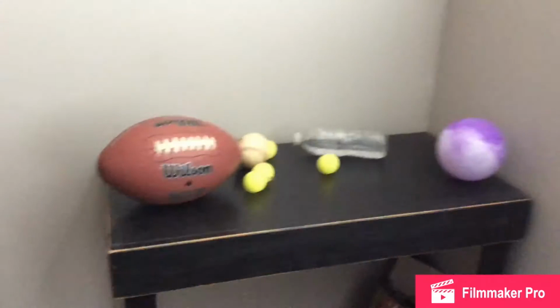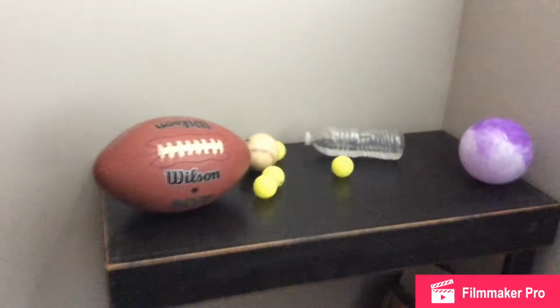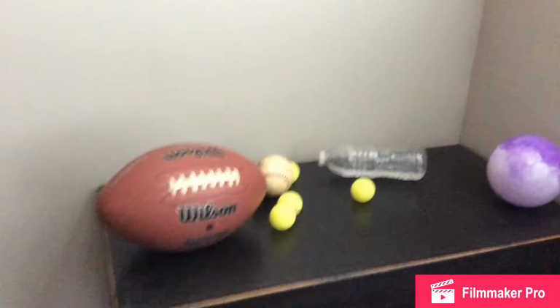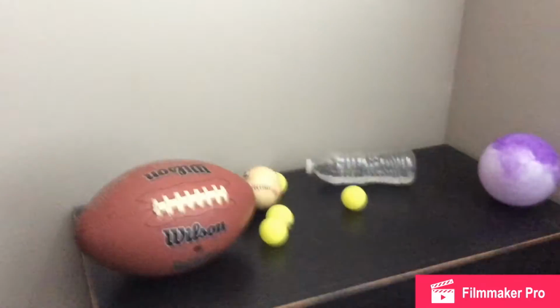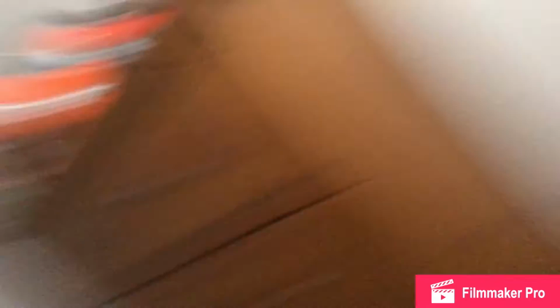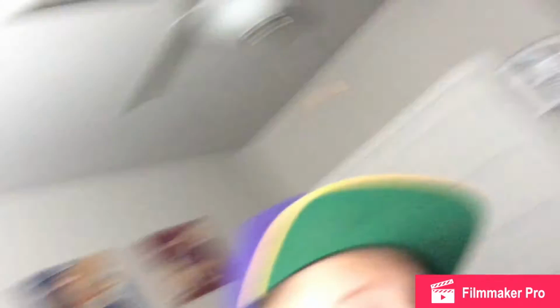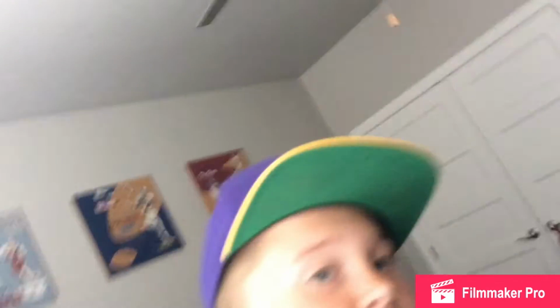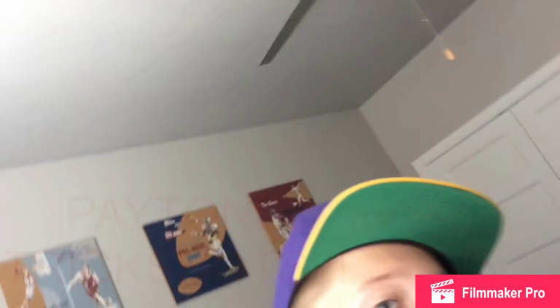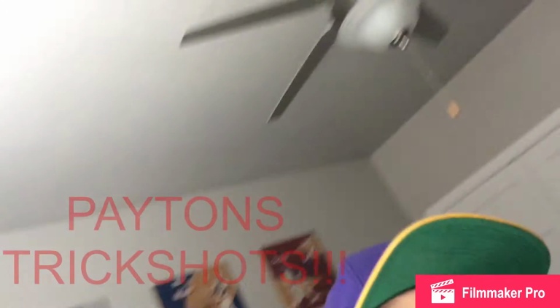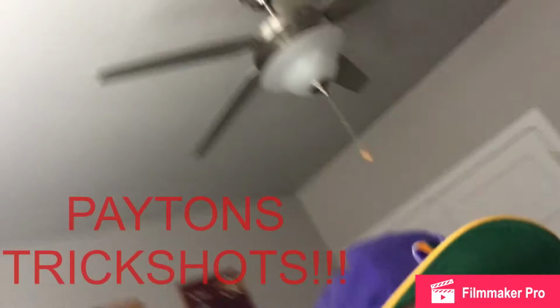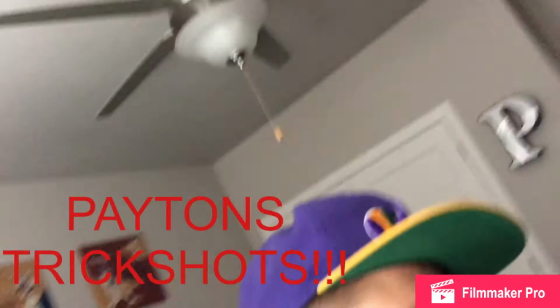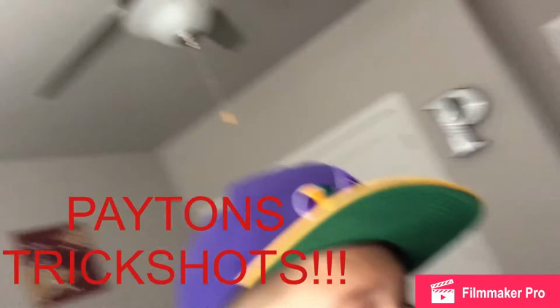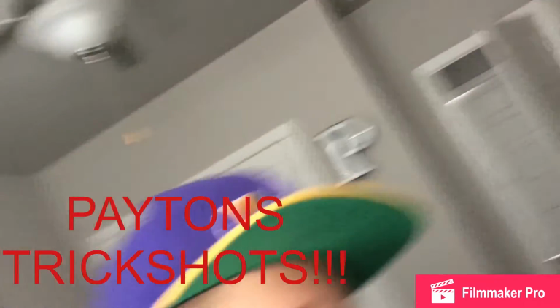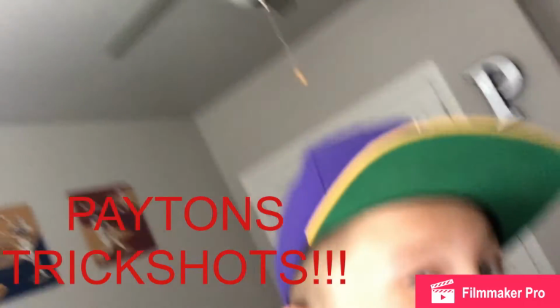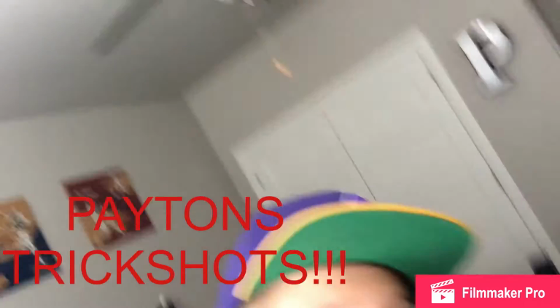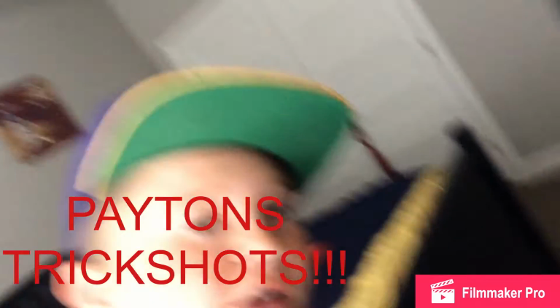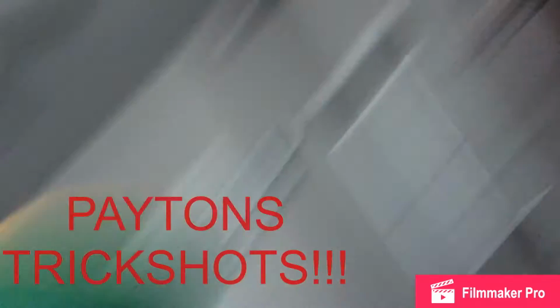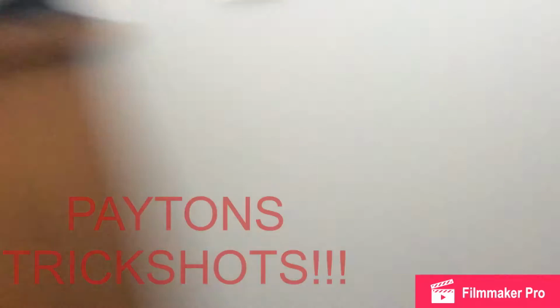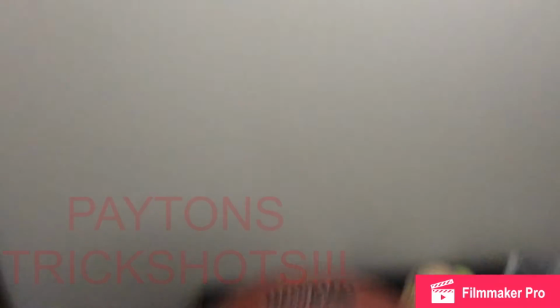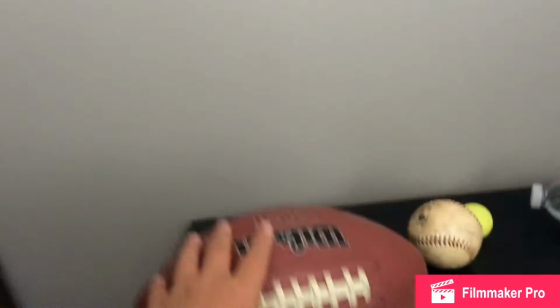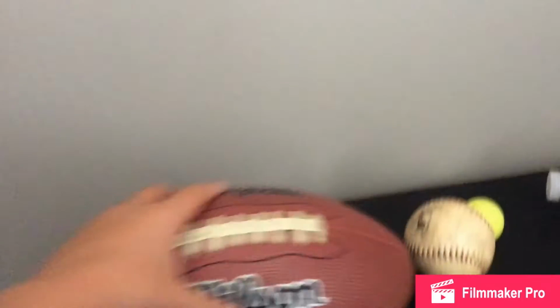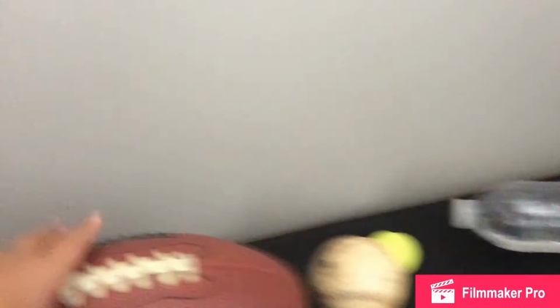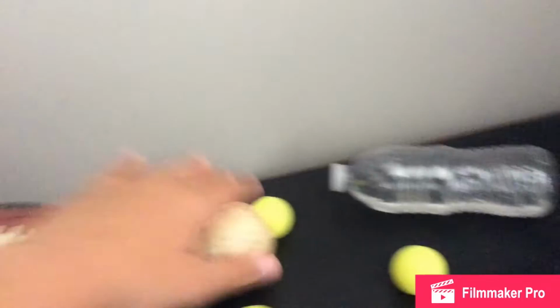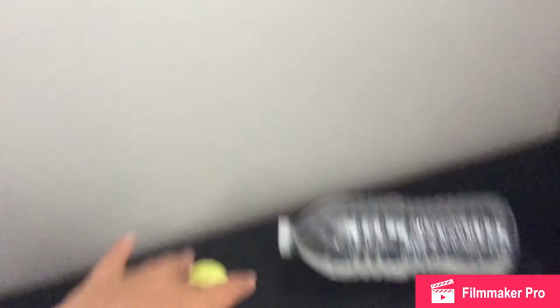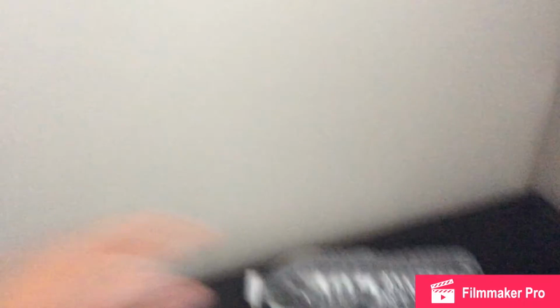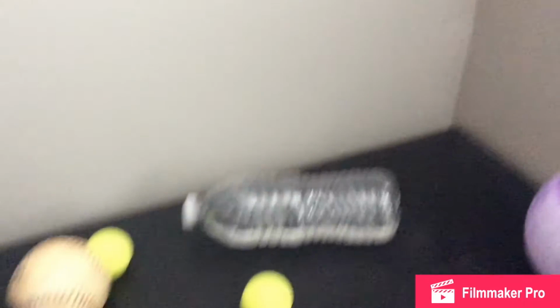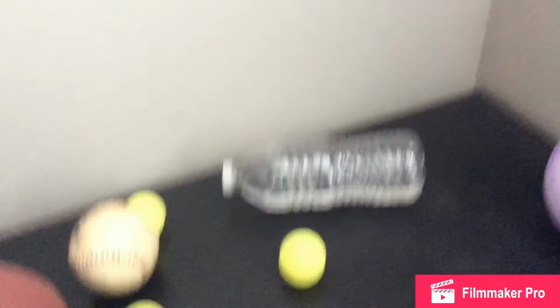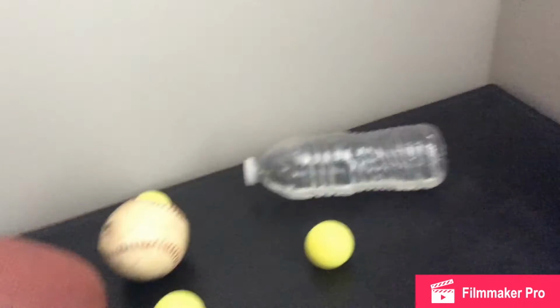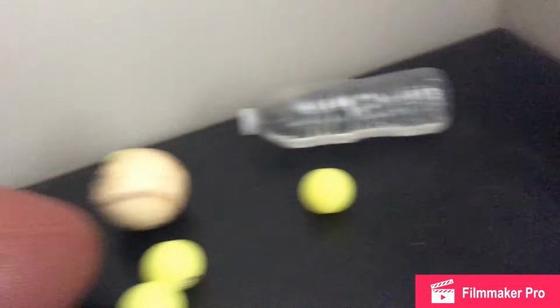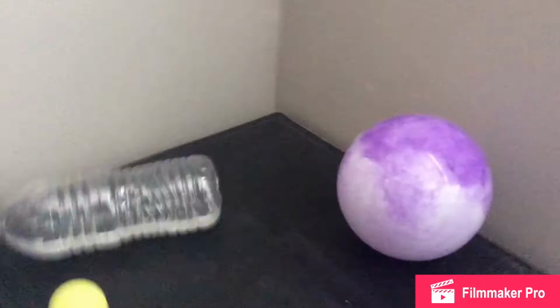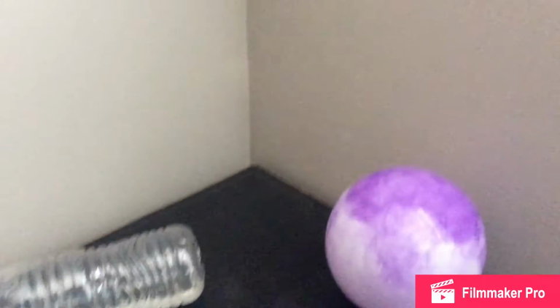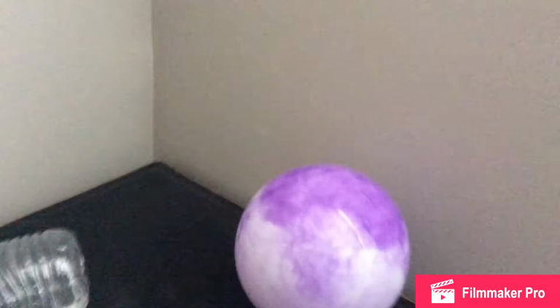Trickshot Masters here, and today we're doing Payne's bonus trick shots. Griffin did his, so now it's my turn. I'm going to be using football, baseball, water bottles, ping pong, and basketball.